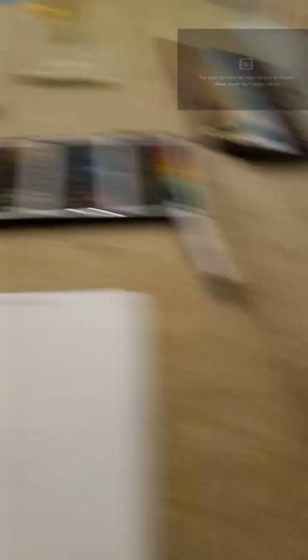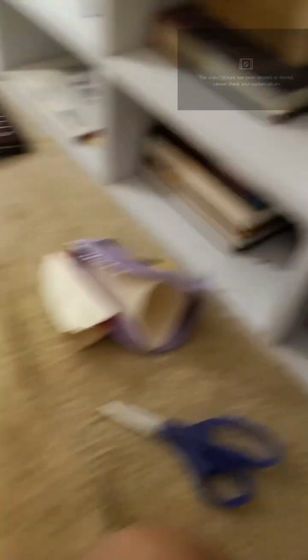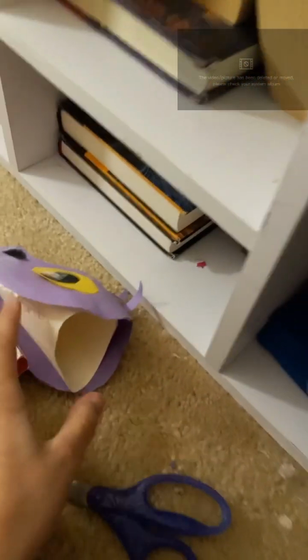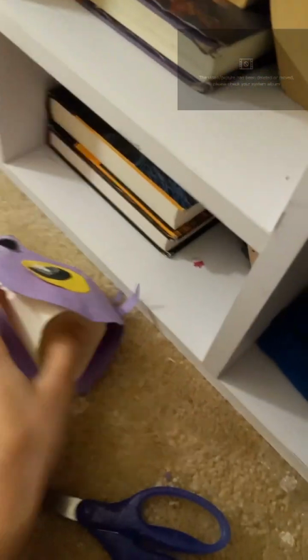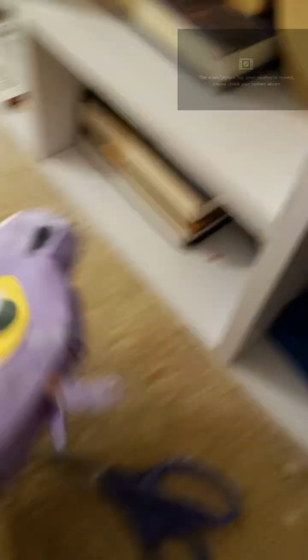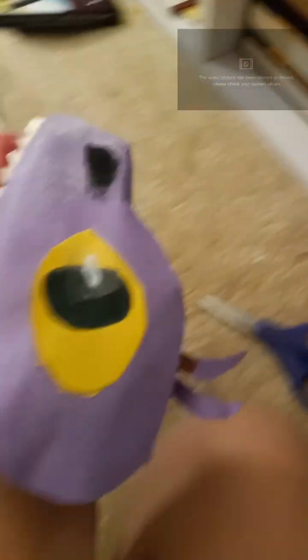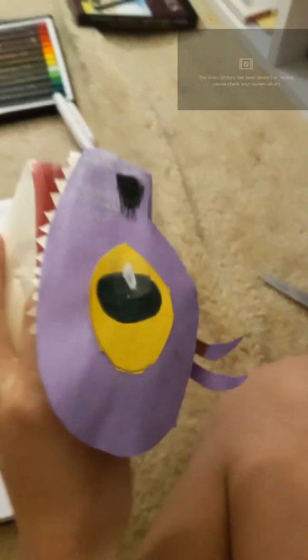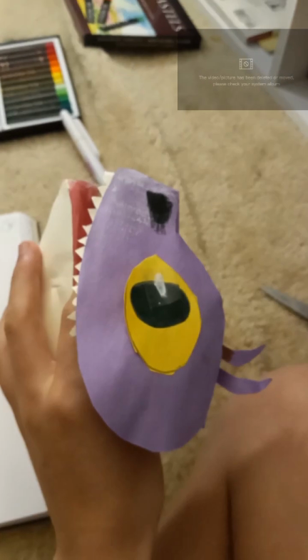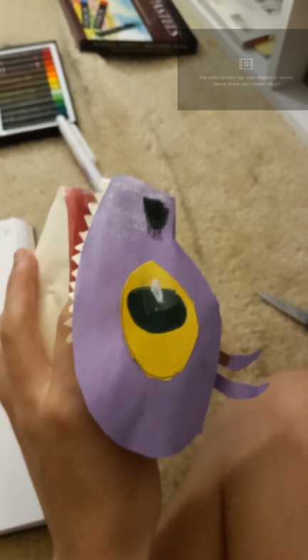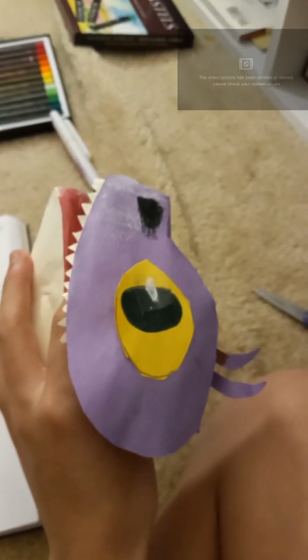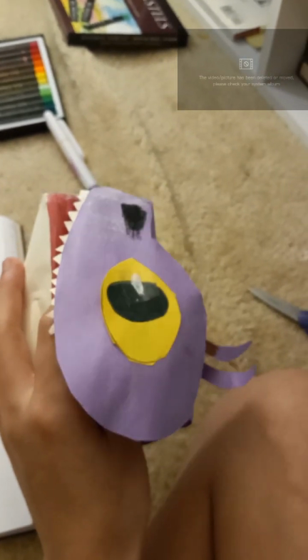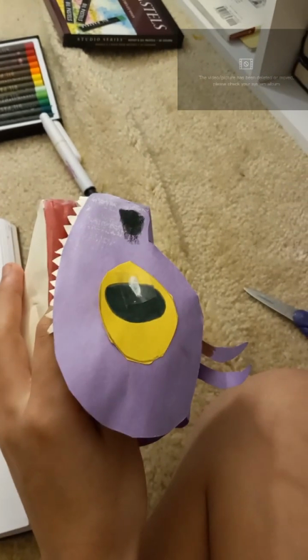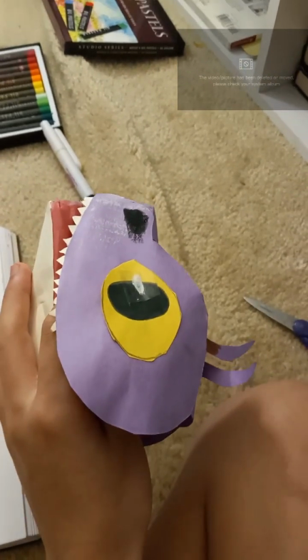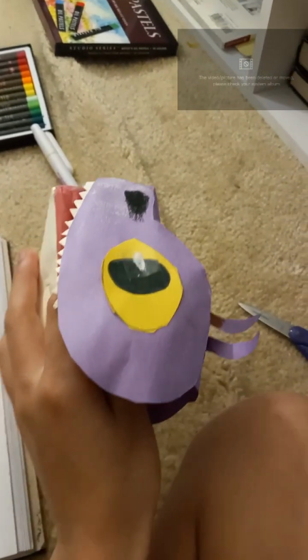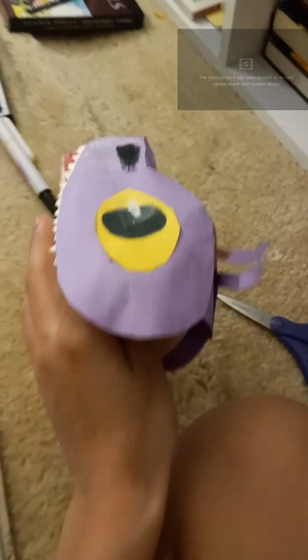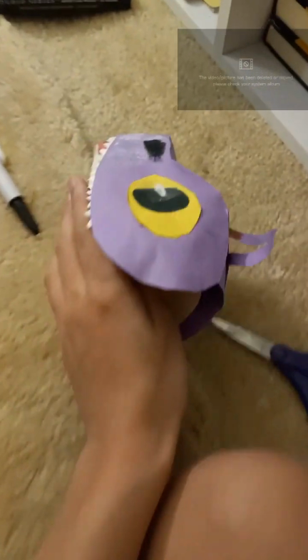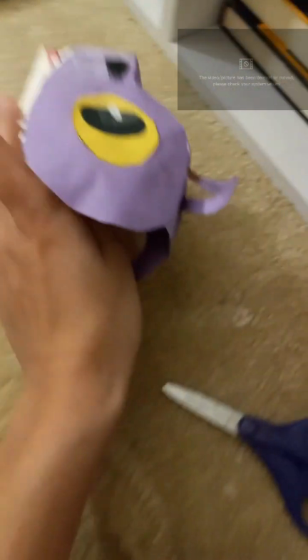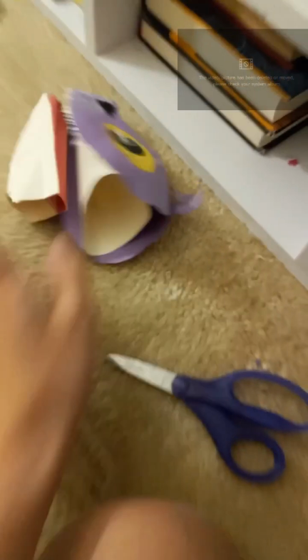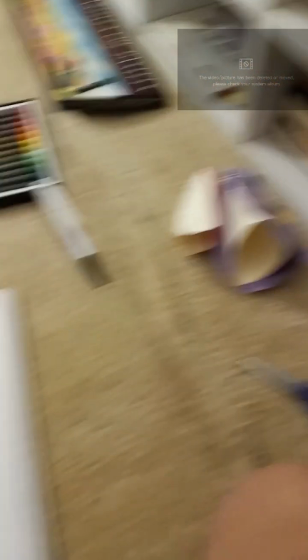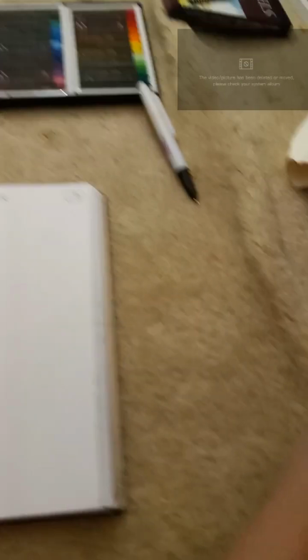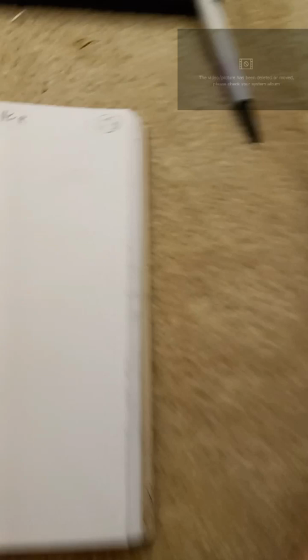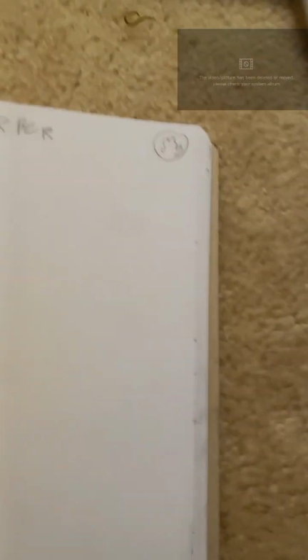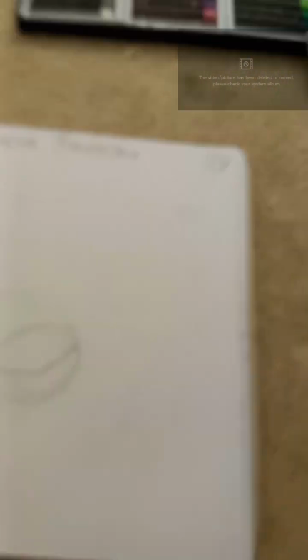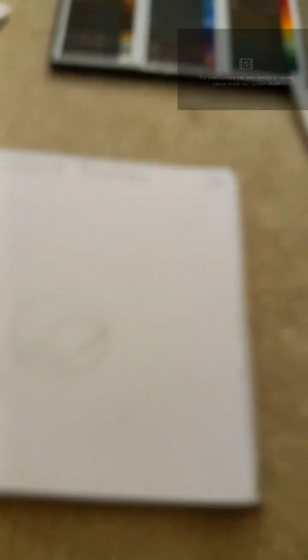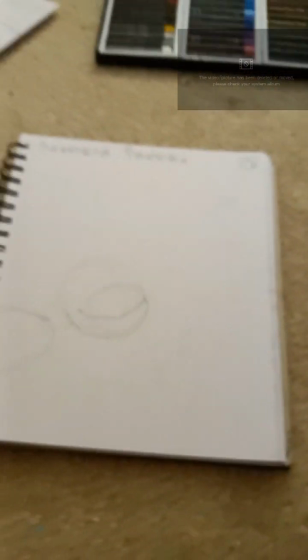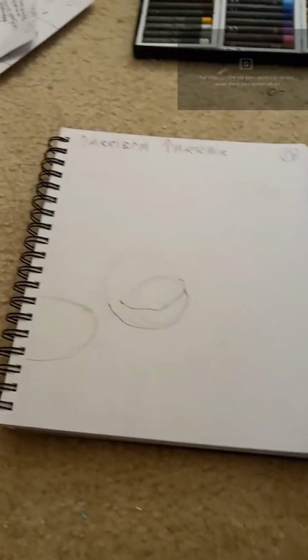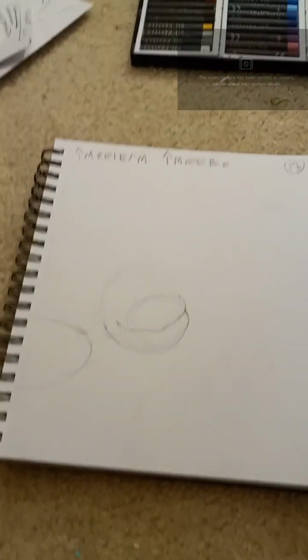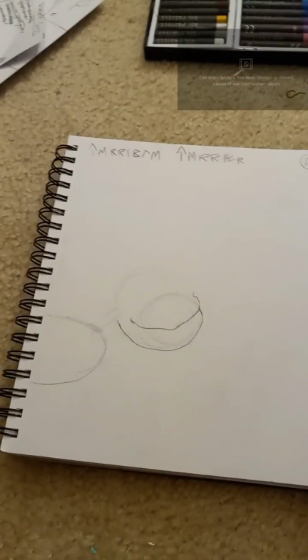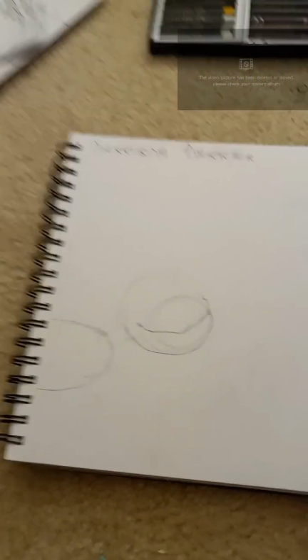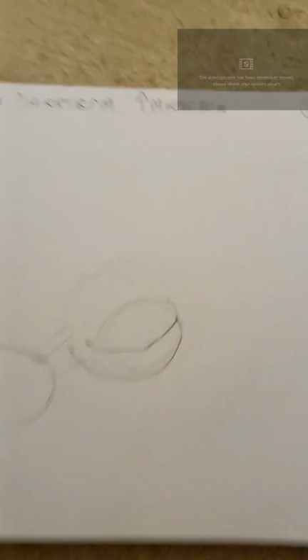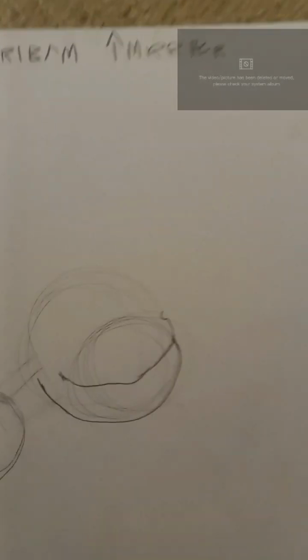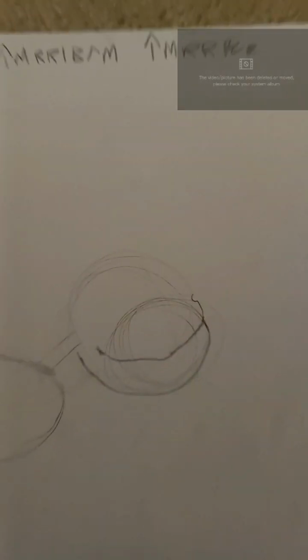This is a Terrible Terror, by the way. There are purple Terrible Terrors — it looks weird because it's not green. But that's what we're drawing today: a Terrible Terror.